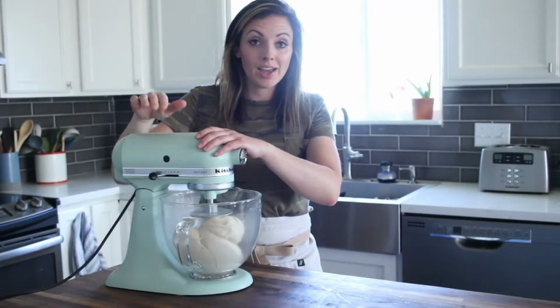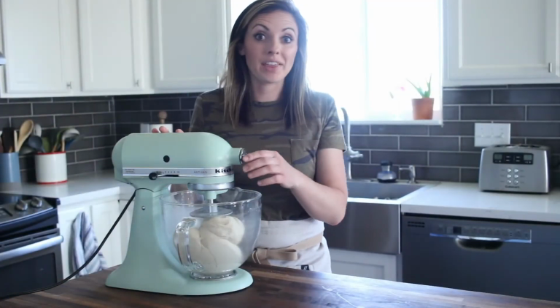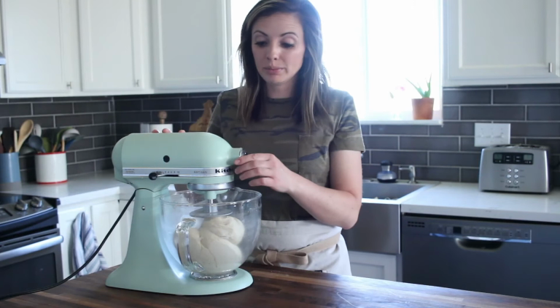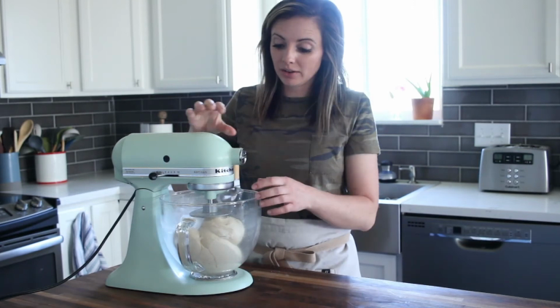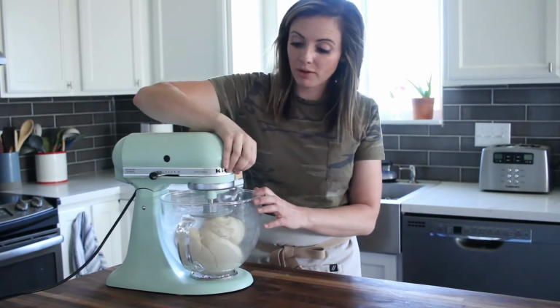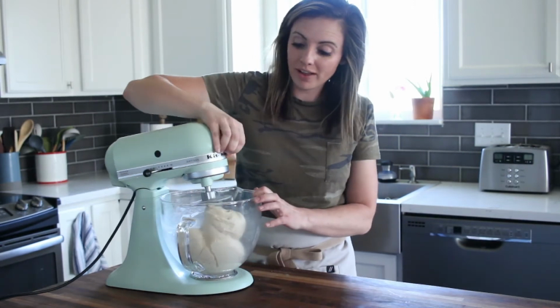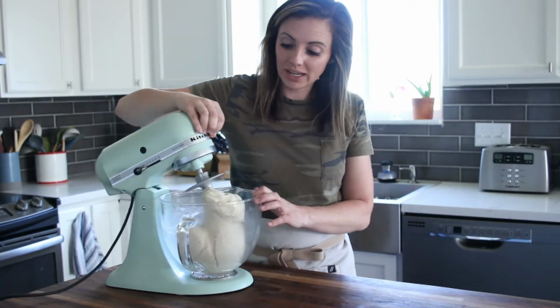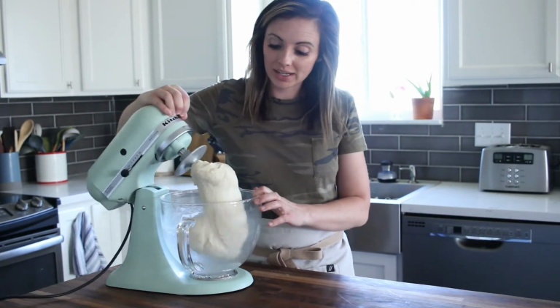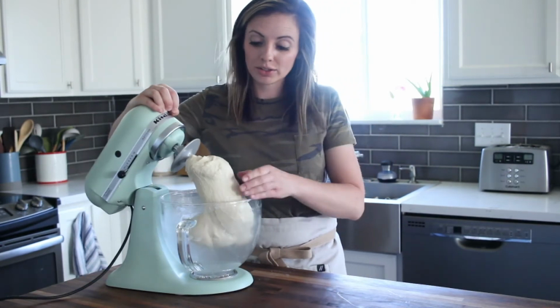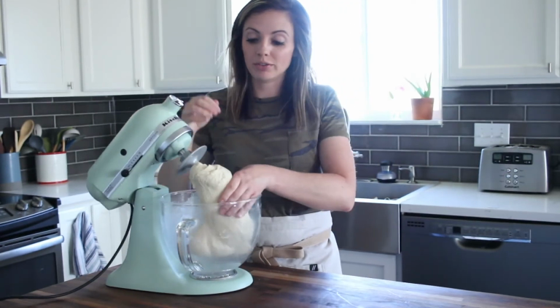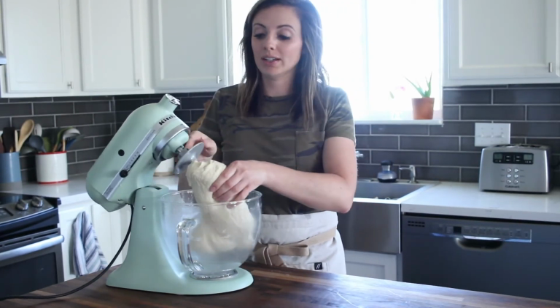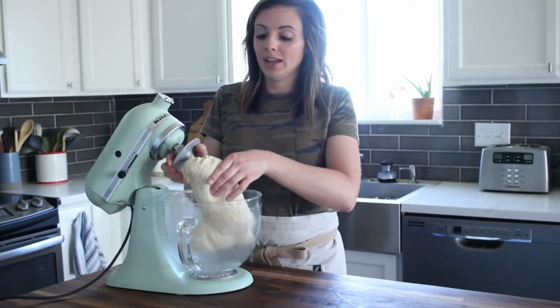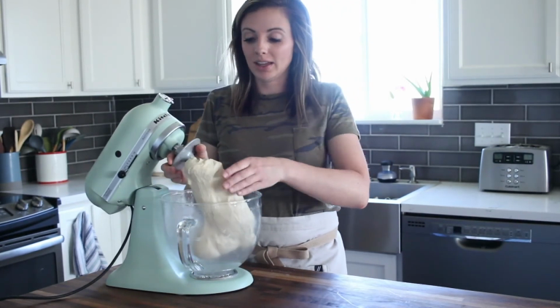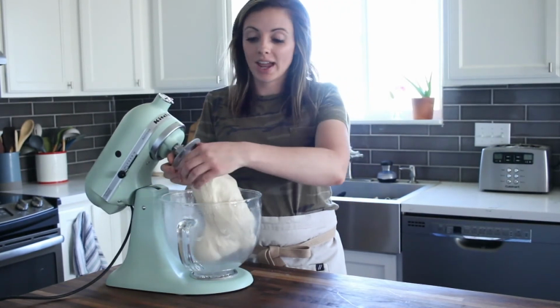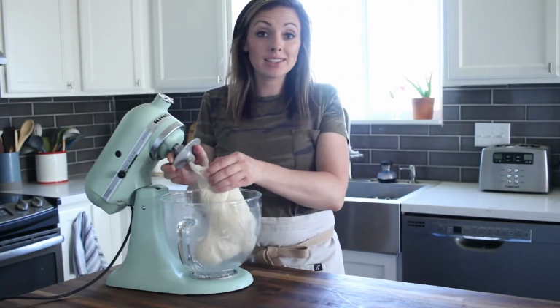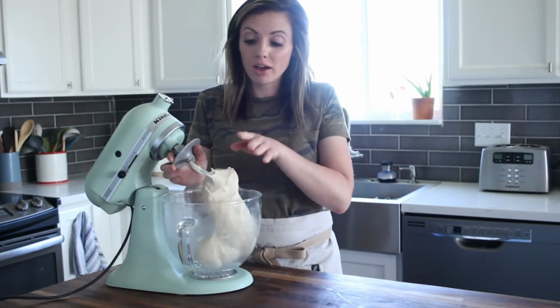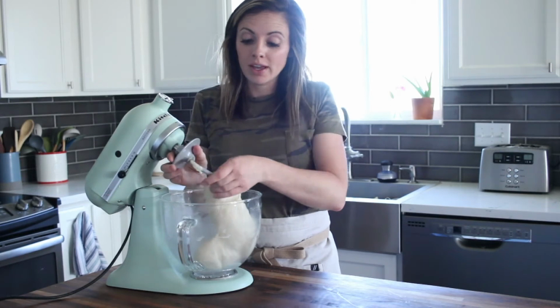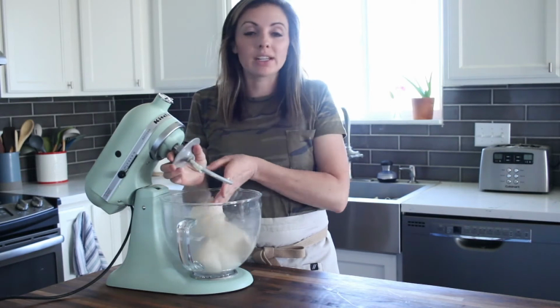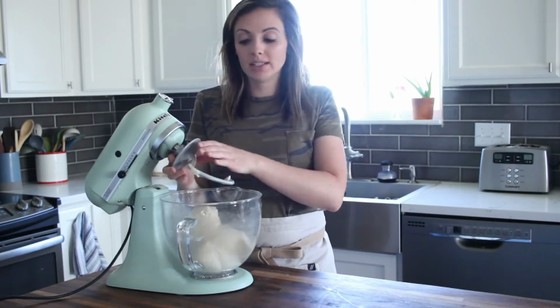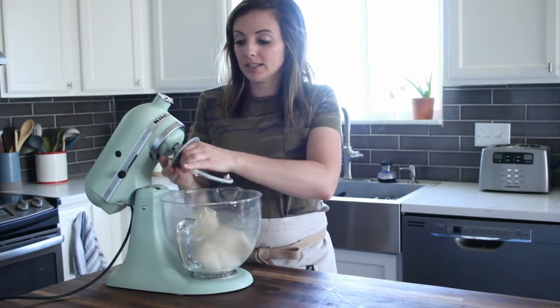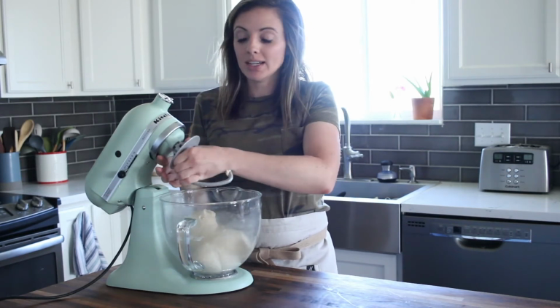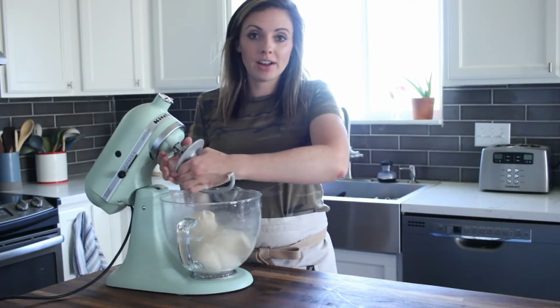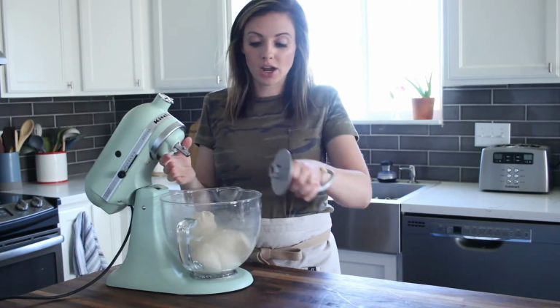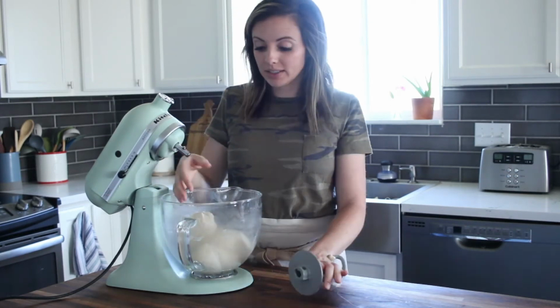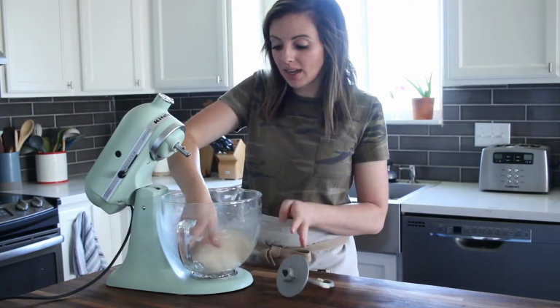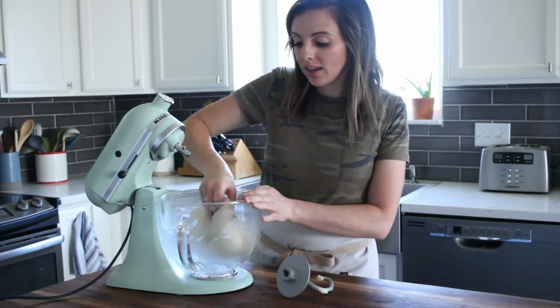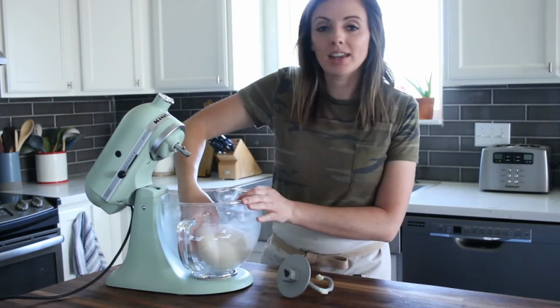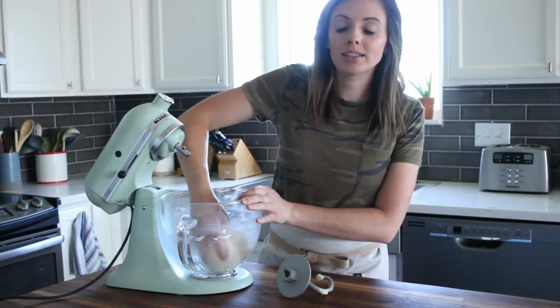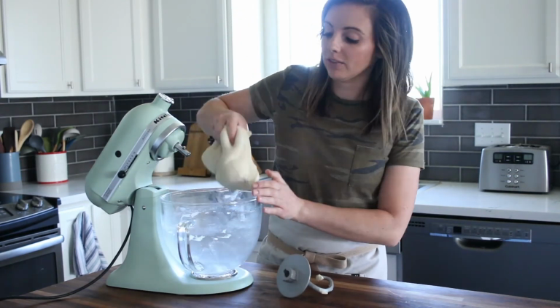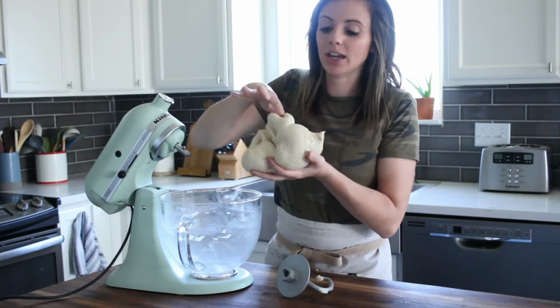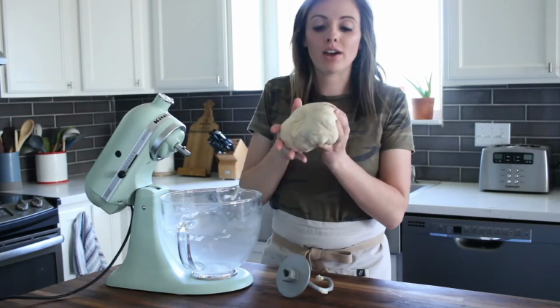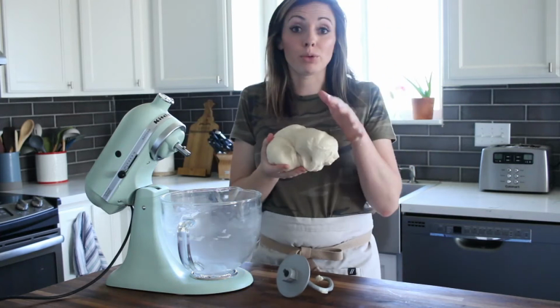This has been kneading for about five minutes and it looks perfect. It is nice and soft, but it's staying together — it's not sticky. I can easily lift it and get it out of the bowl.